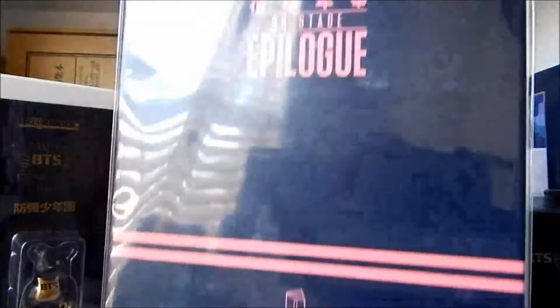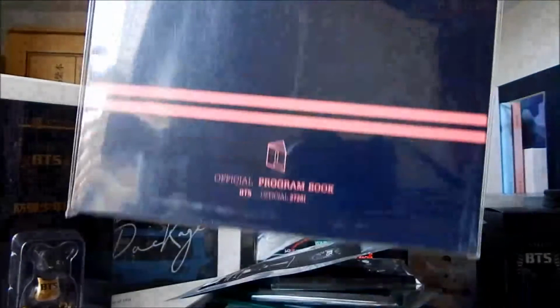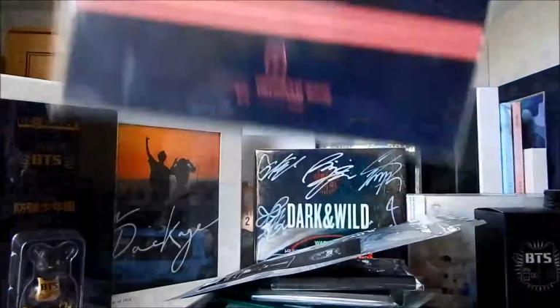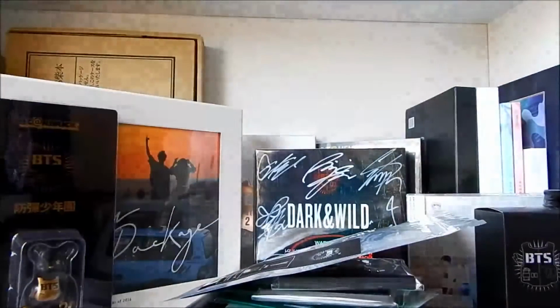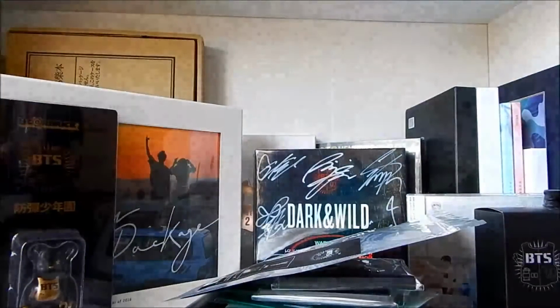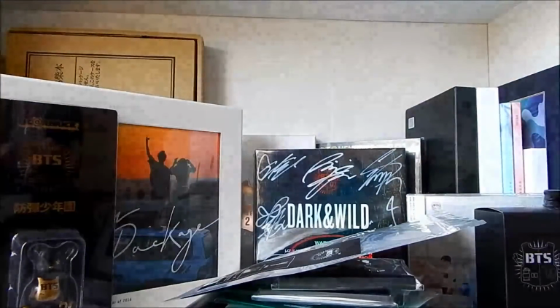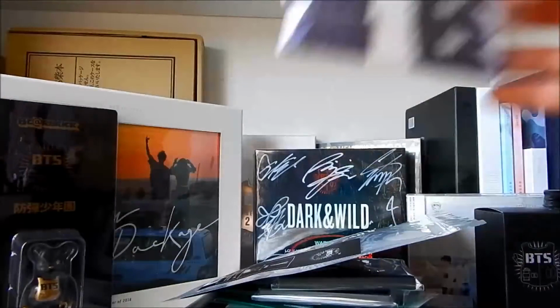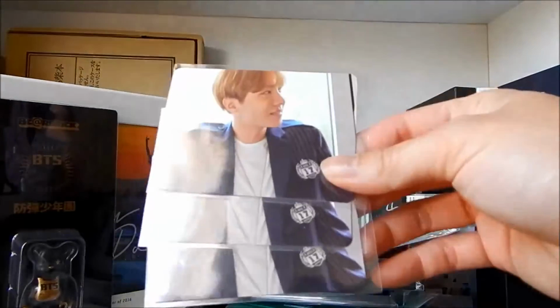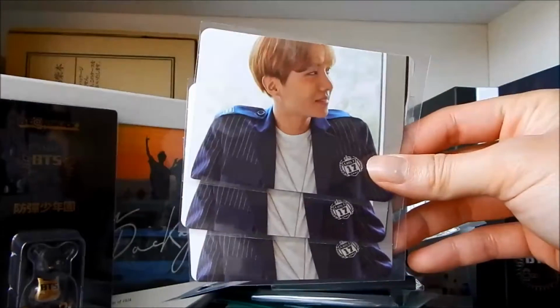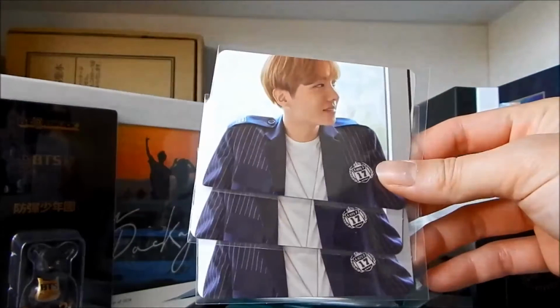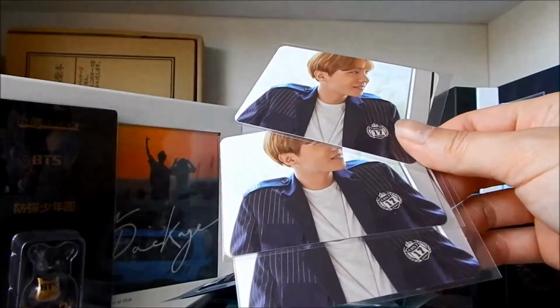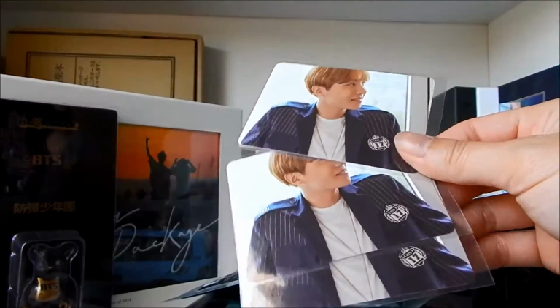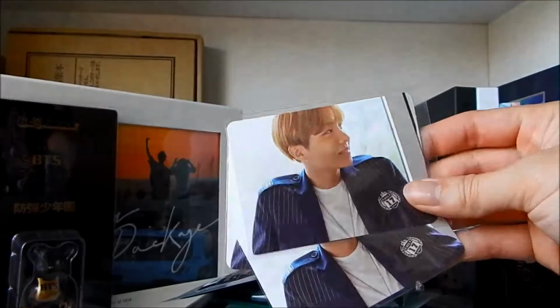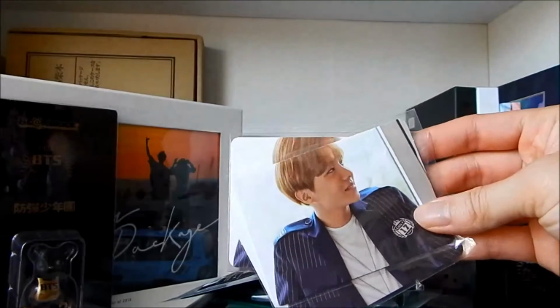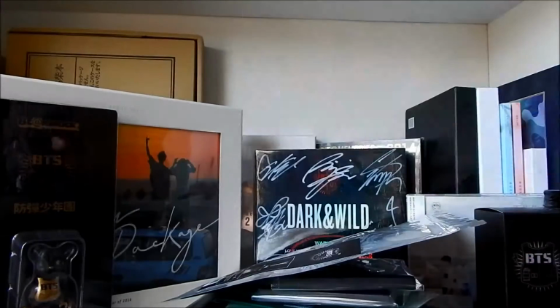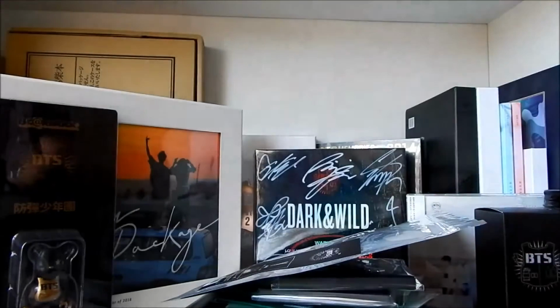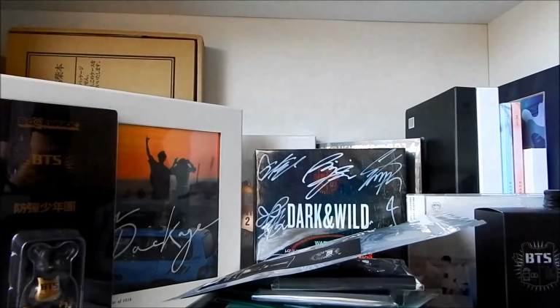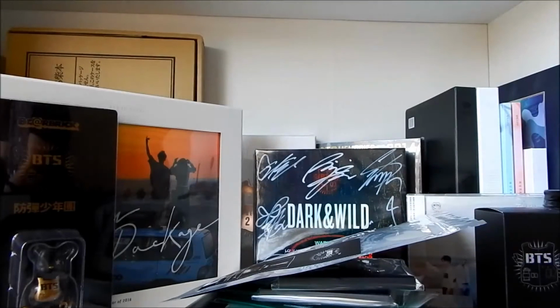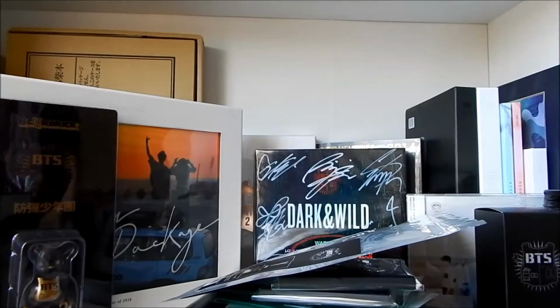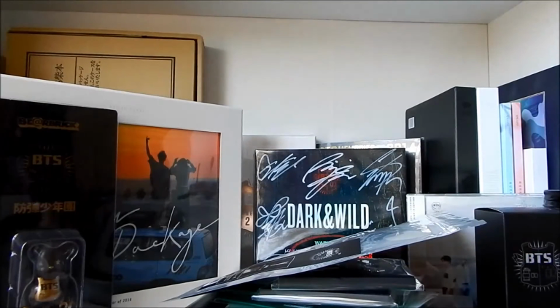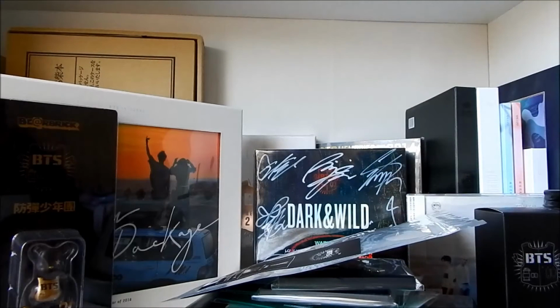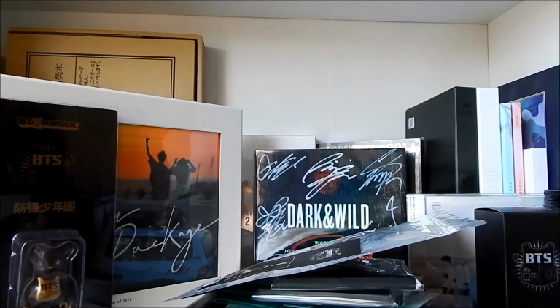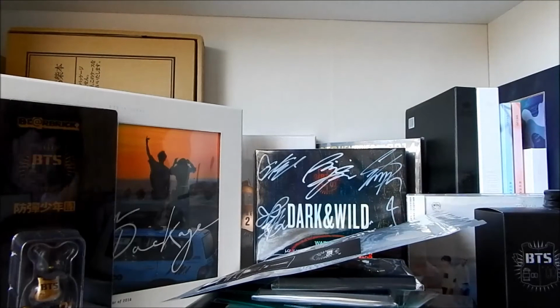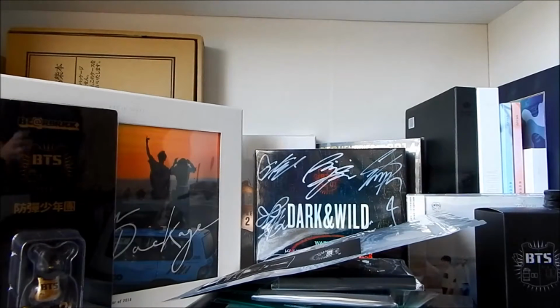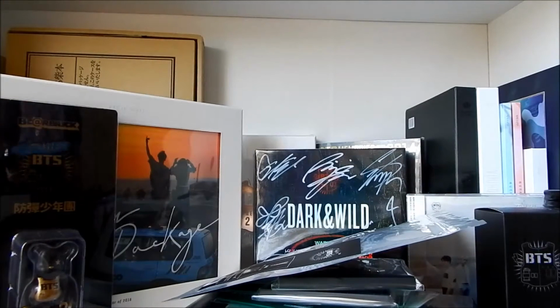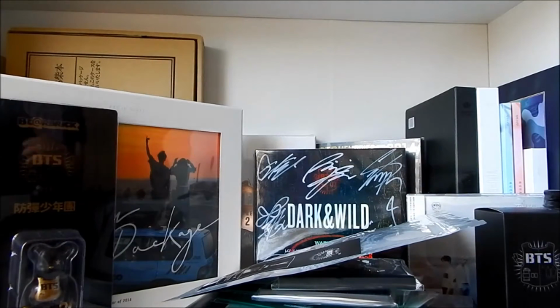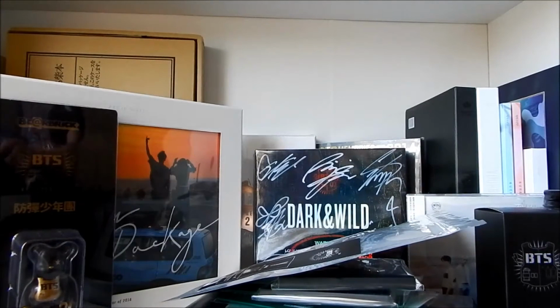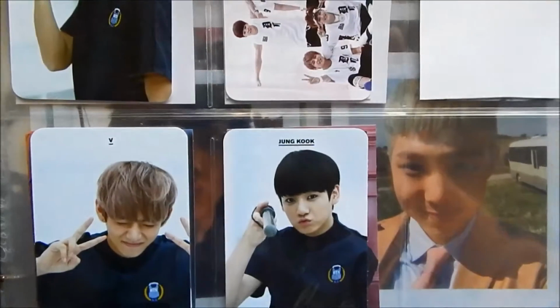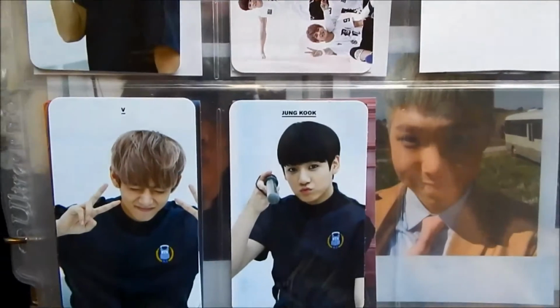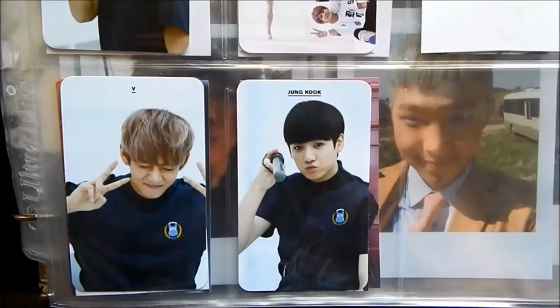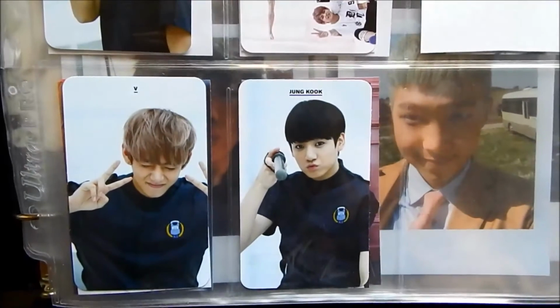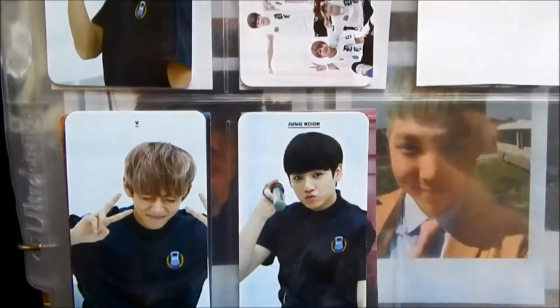Next I got the Onstage Epilogue program book and I got their CDs from Season's Greetings. I got four of them and unfortunately I got J-Hope's photocard in all four.